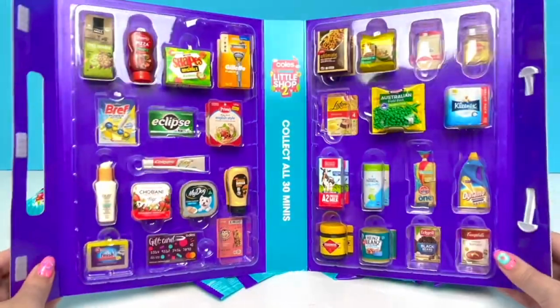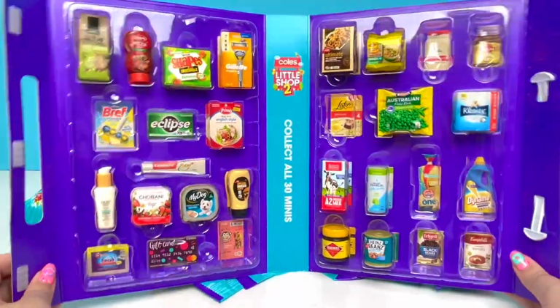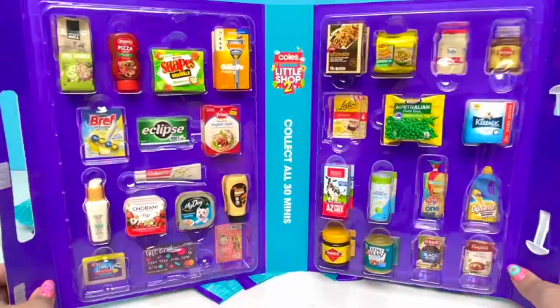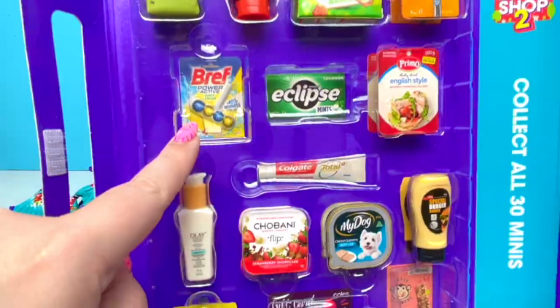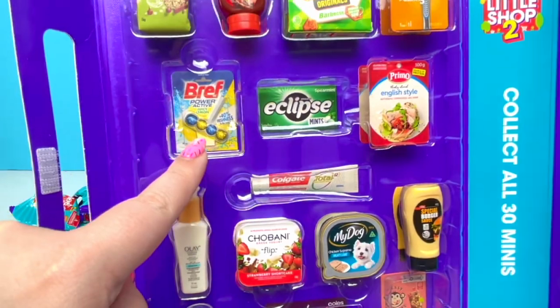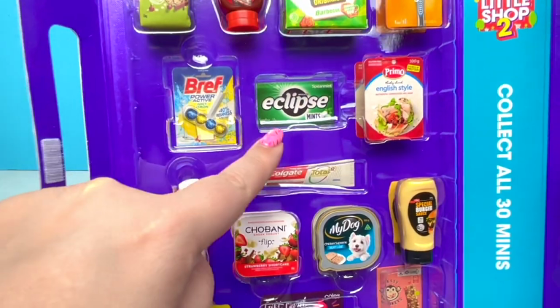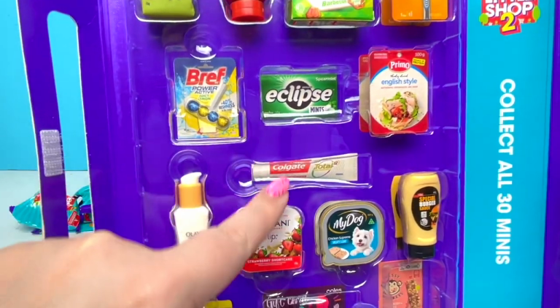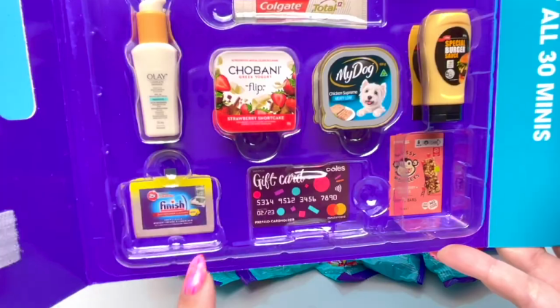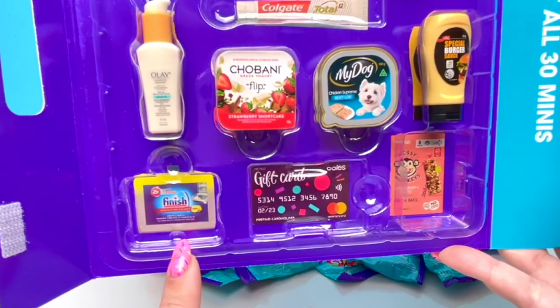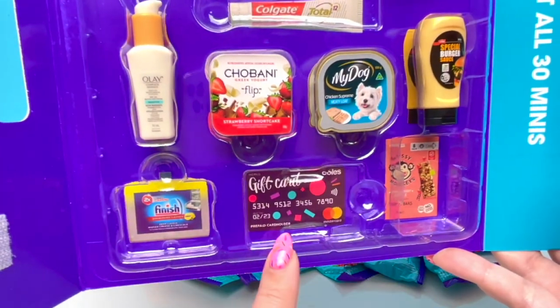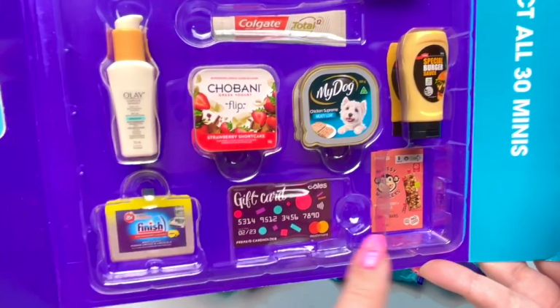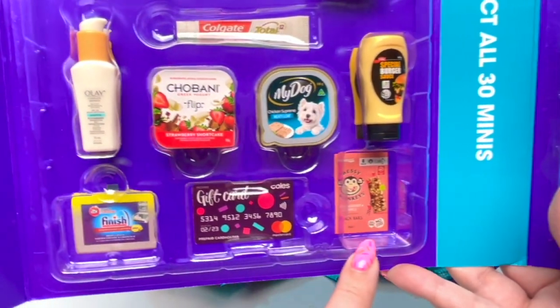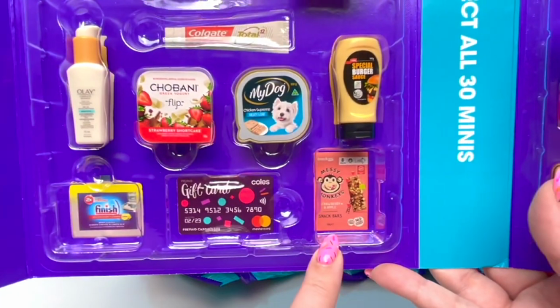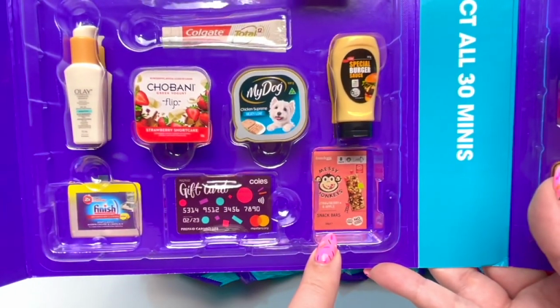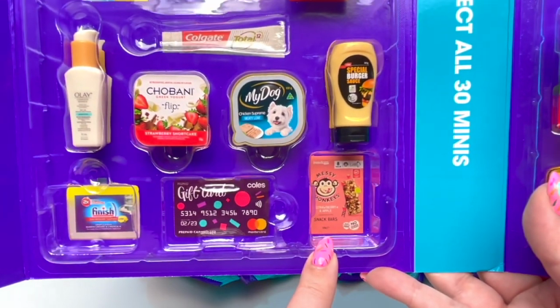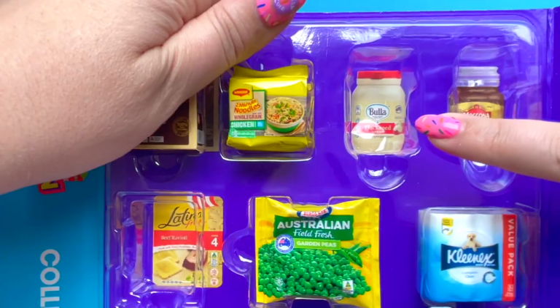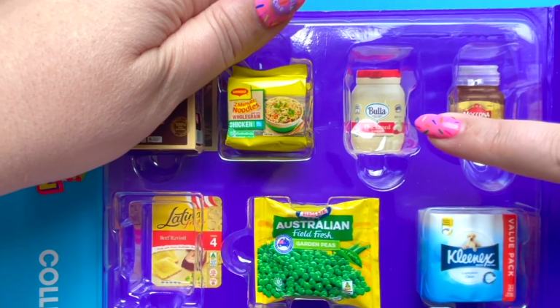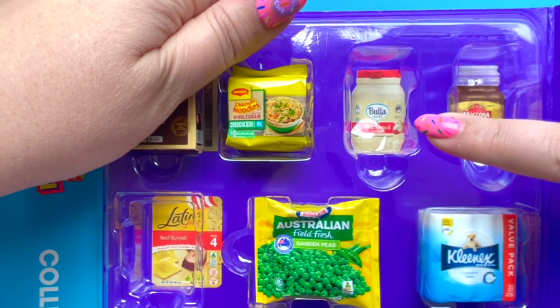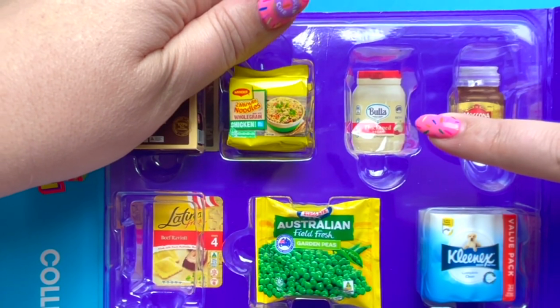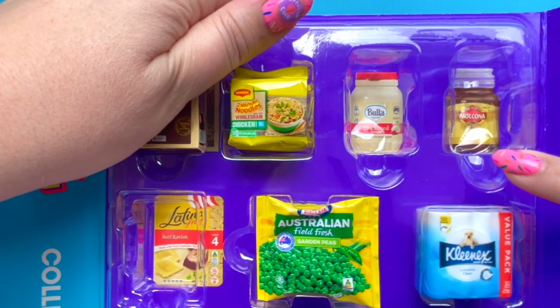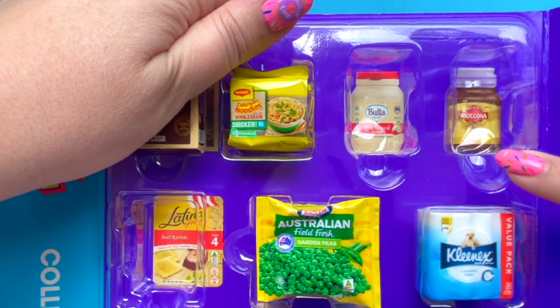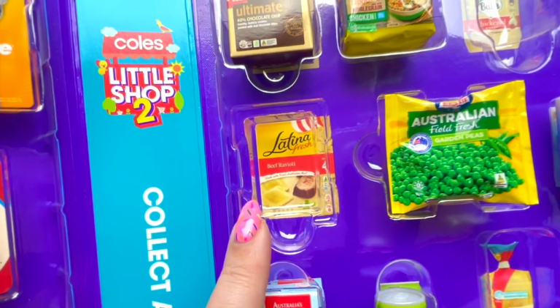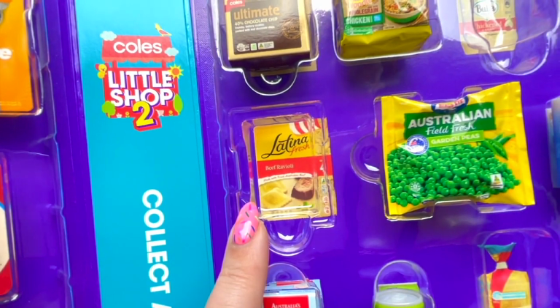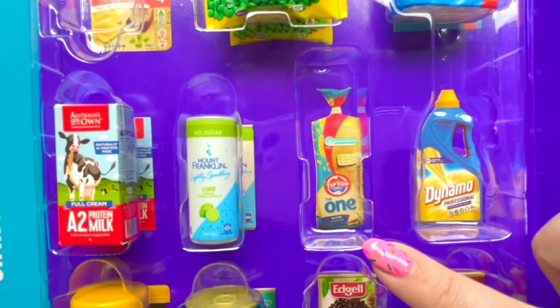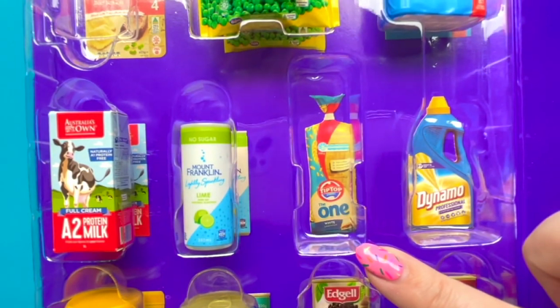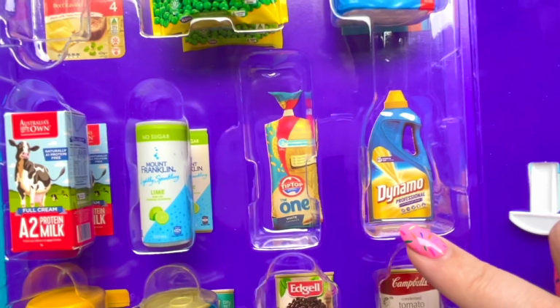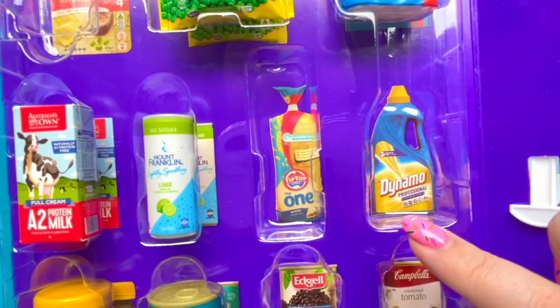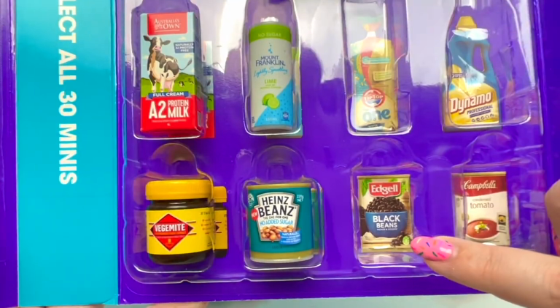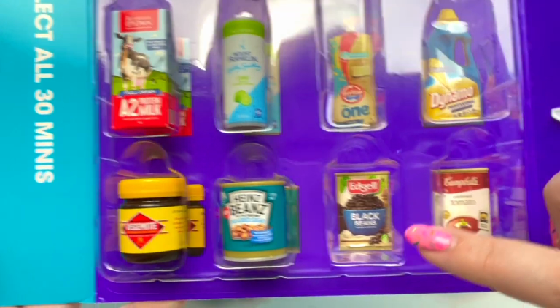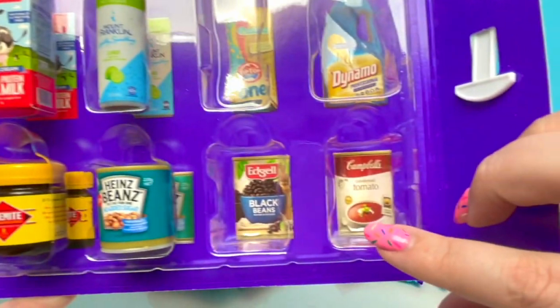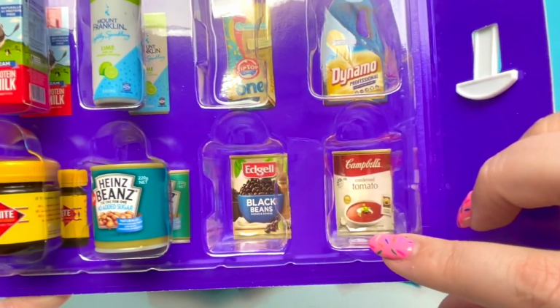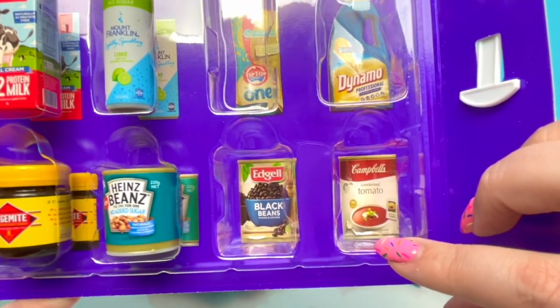So this is what we need: Brief, Eclipse, Colgate, Finish, gift card, and the thing with the monkey on it. Bula Thick Cream, Volcano, Beef Ravioli, the One Bread, Dynamo, Black Beans, and Campbell's Tomato Soup.